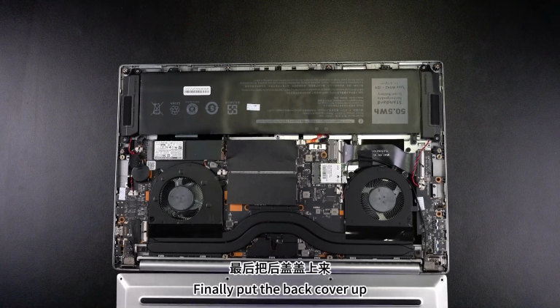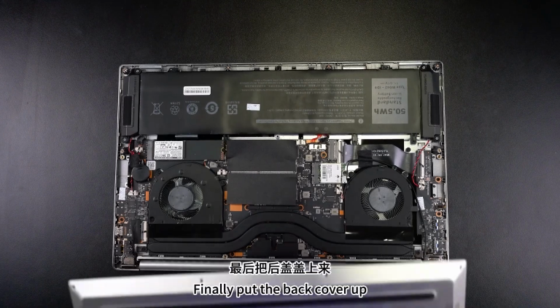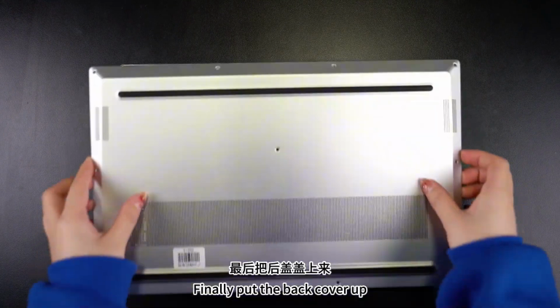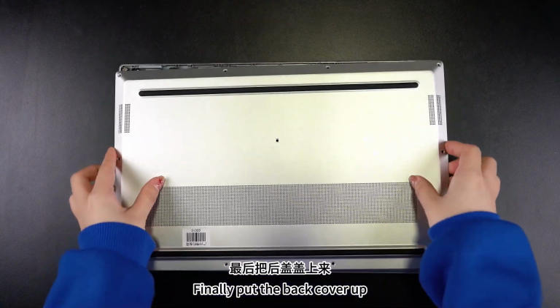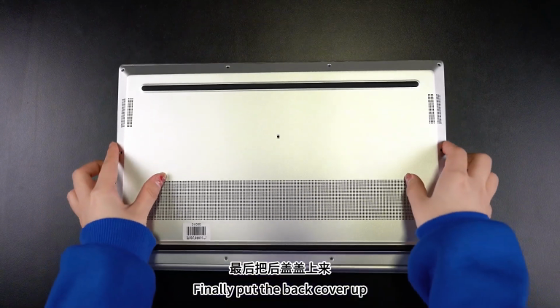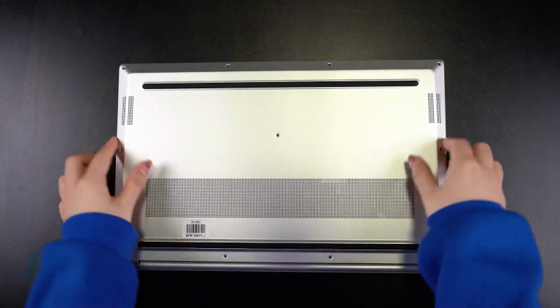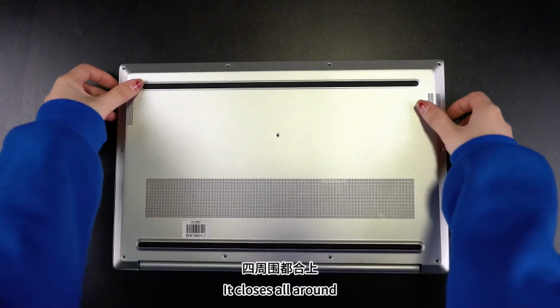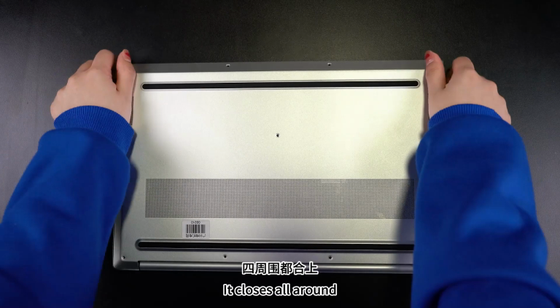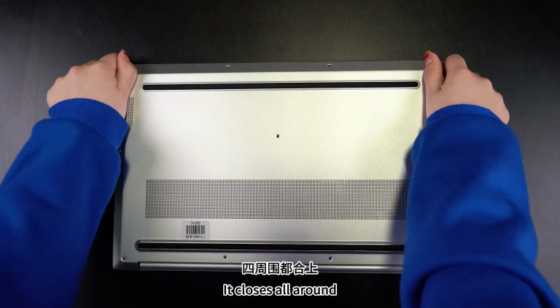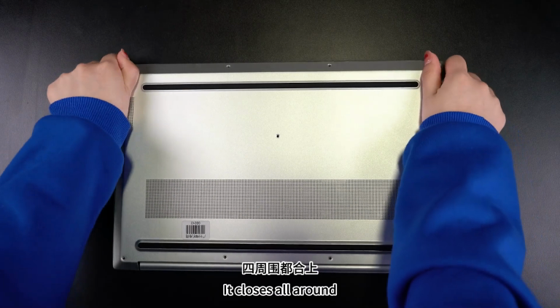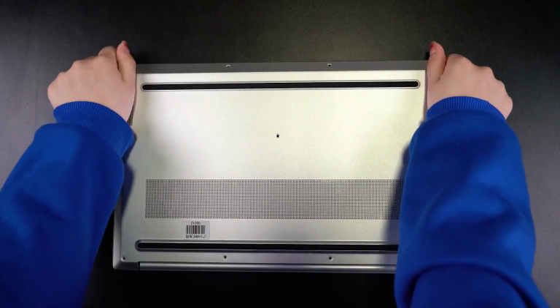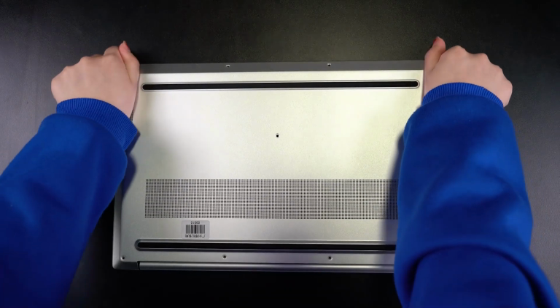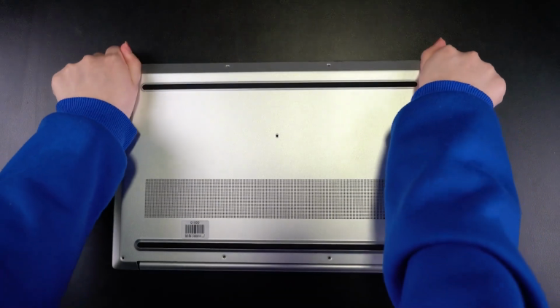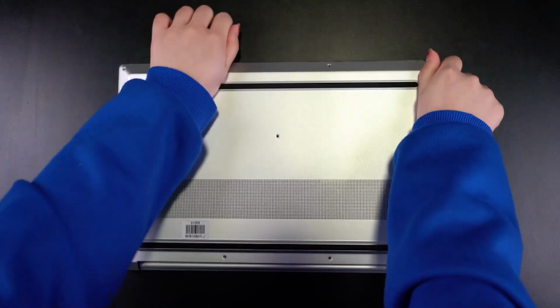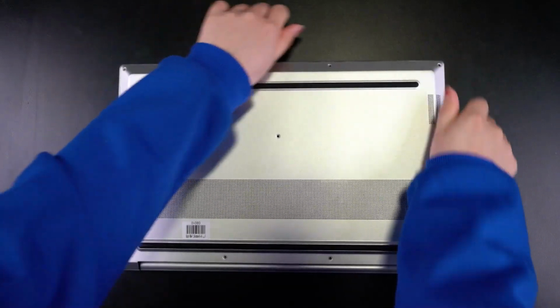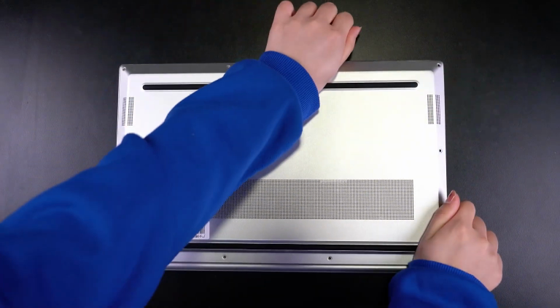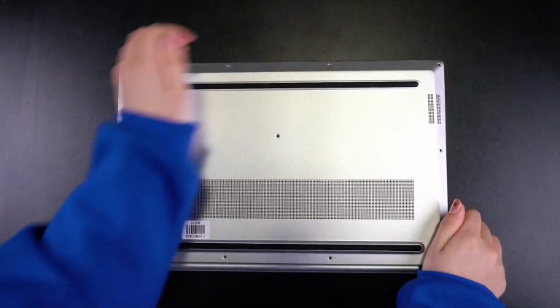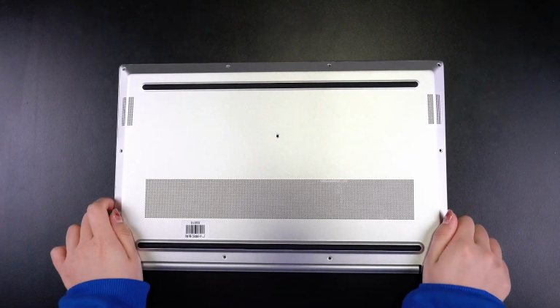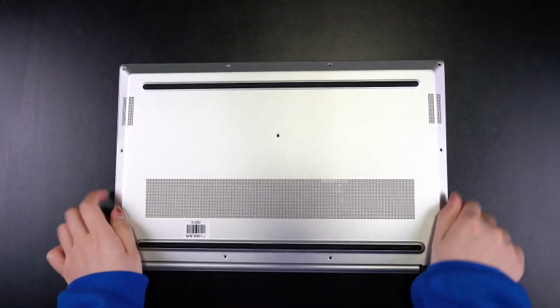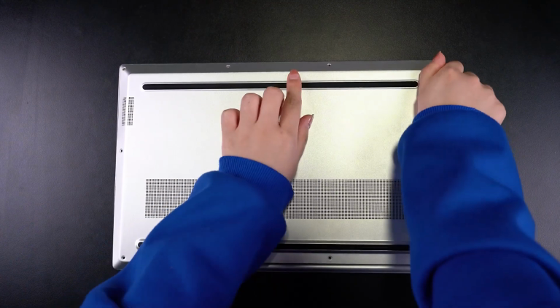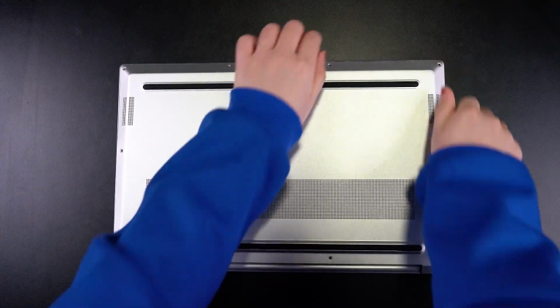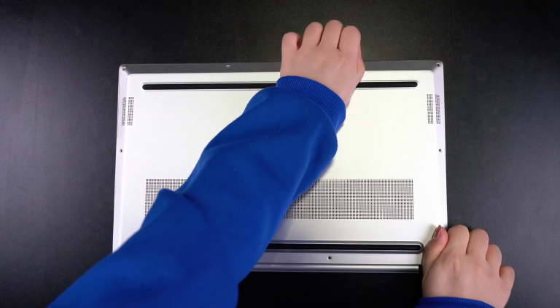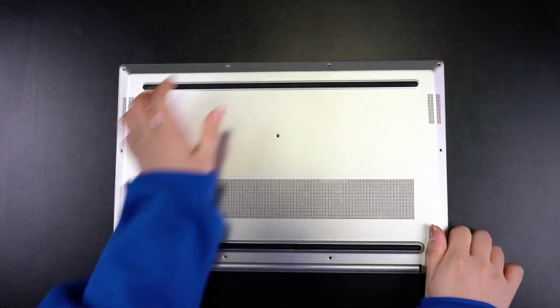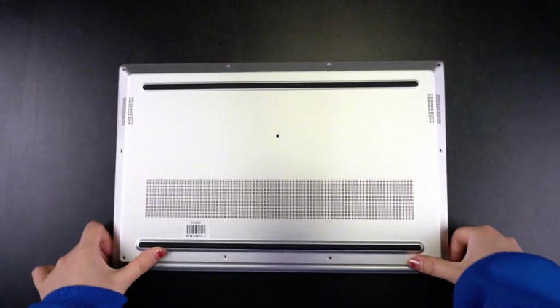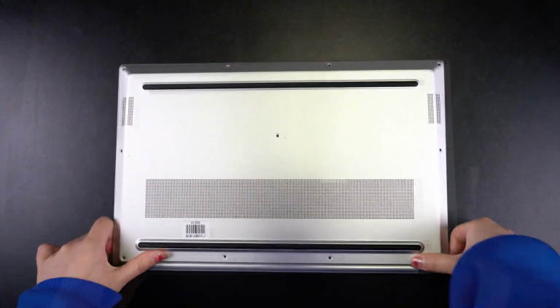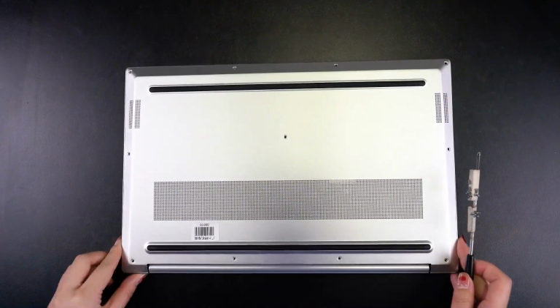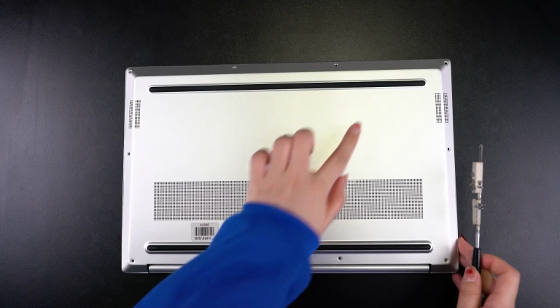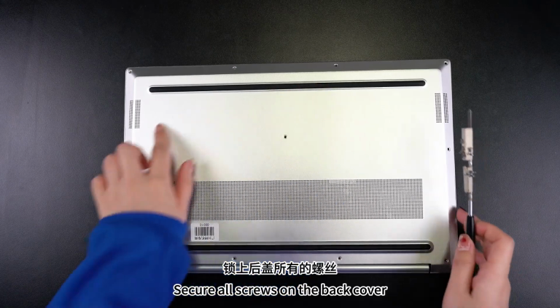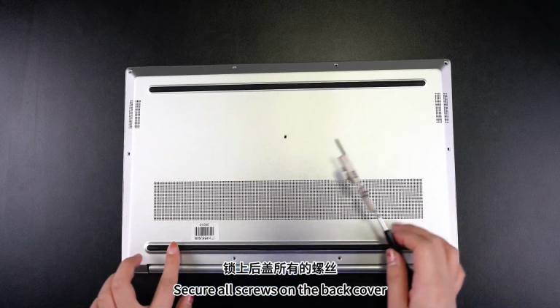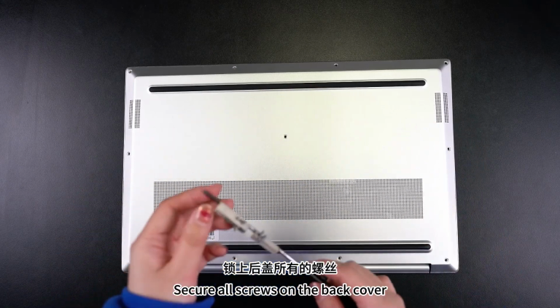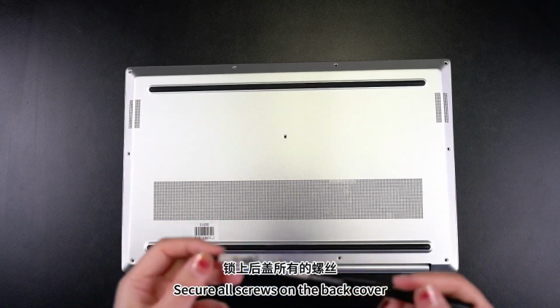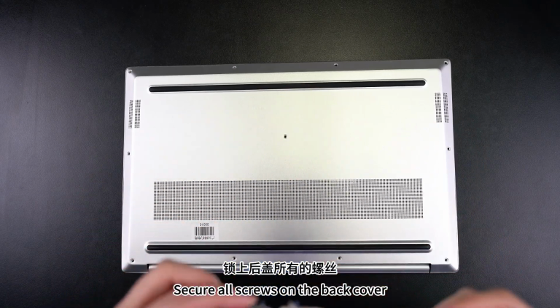Finally, put the back cover on and close it all around. Secure all screws on the back cover.